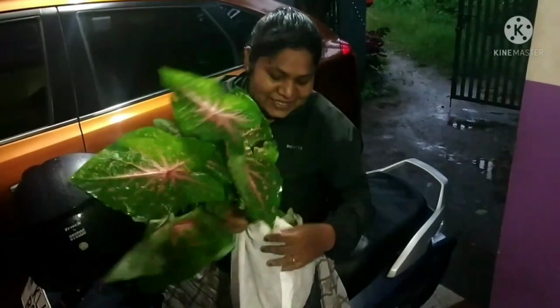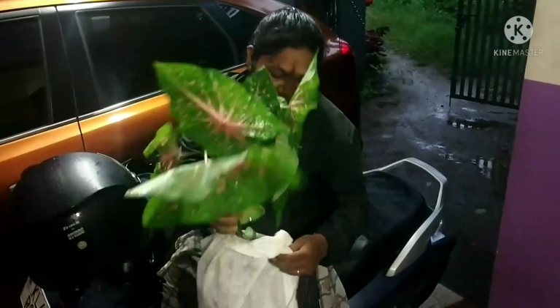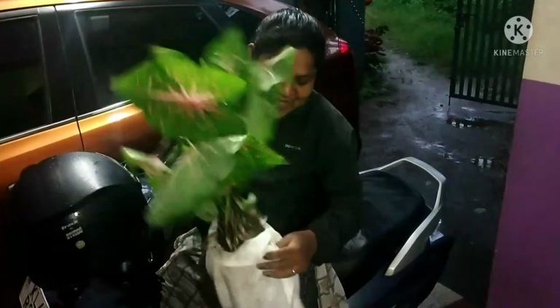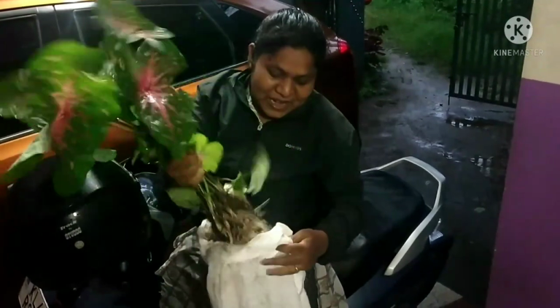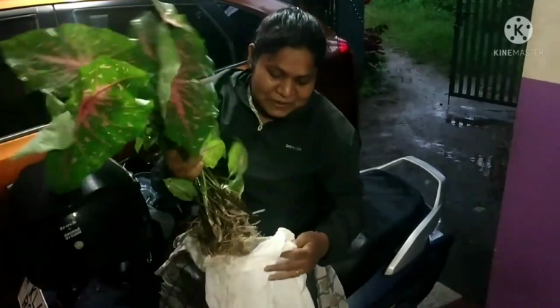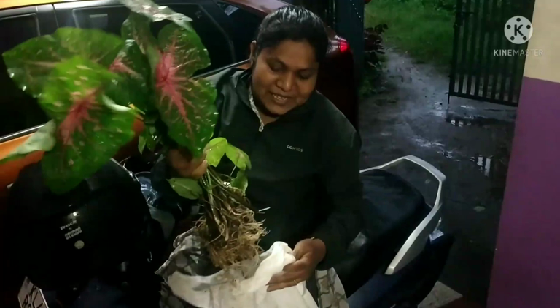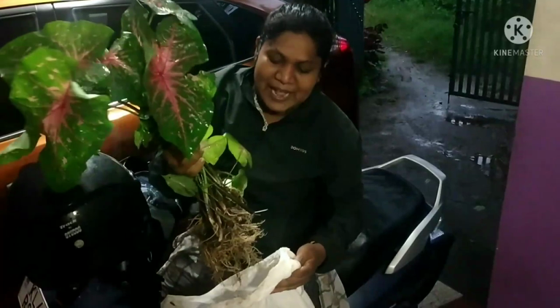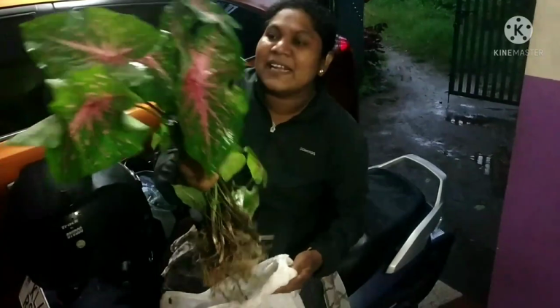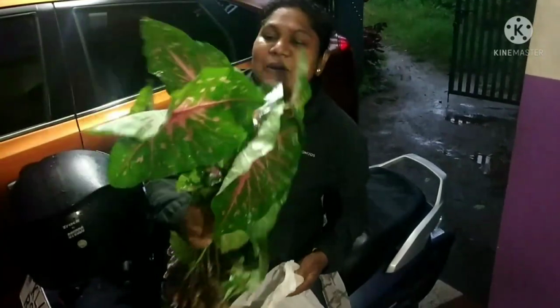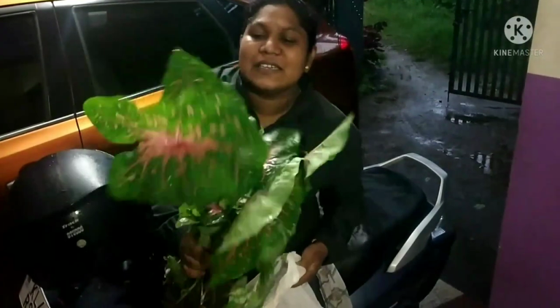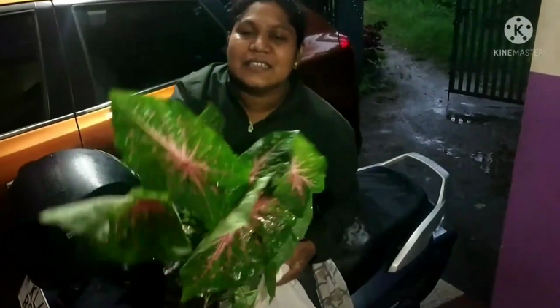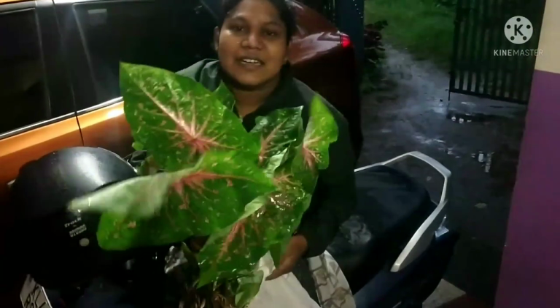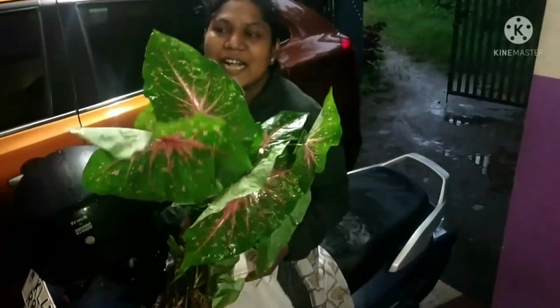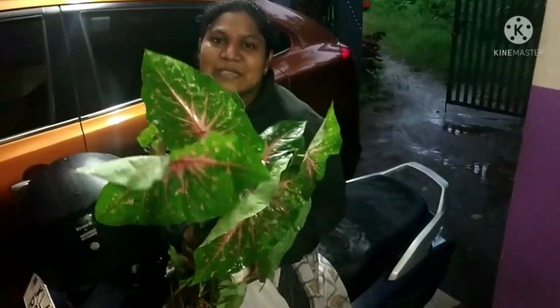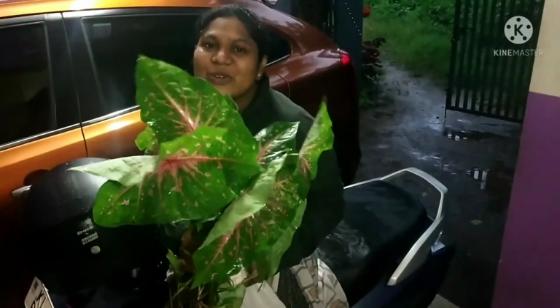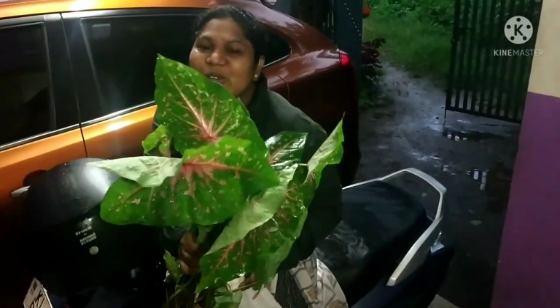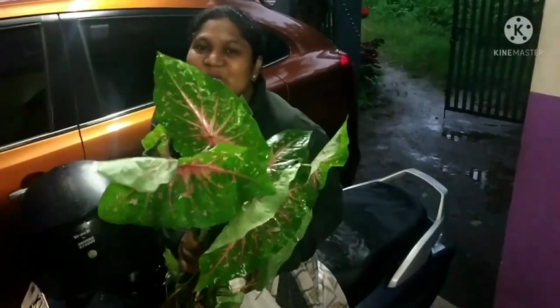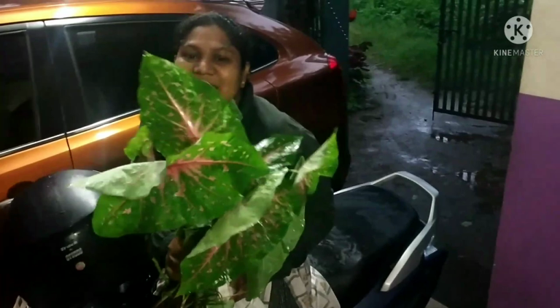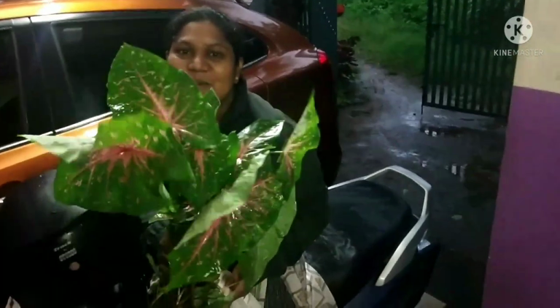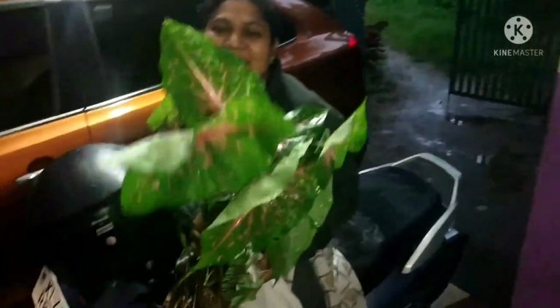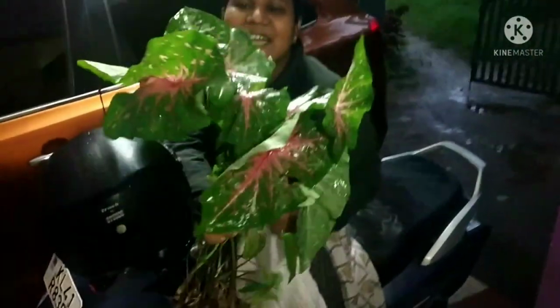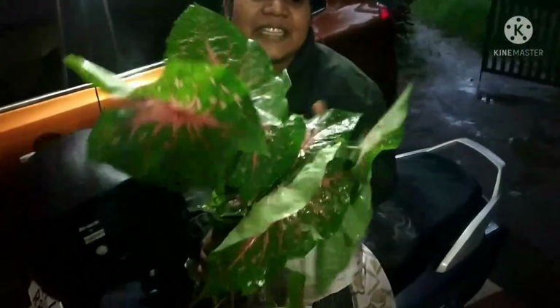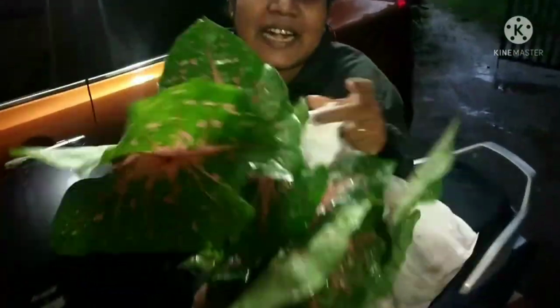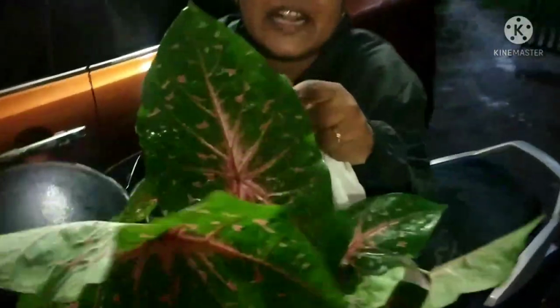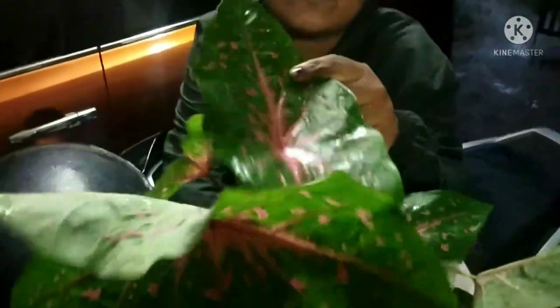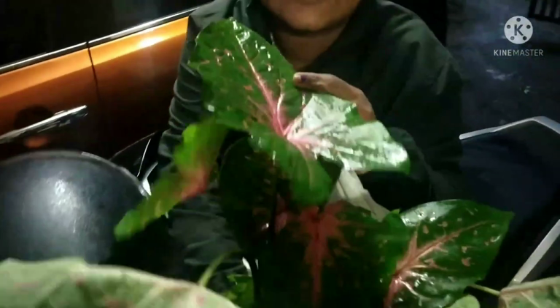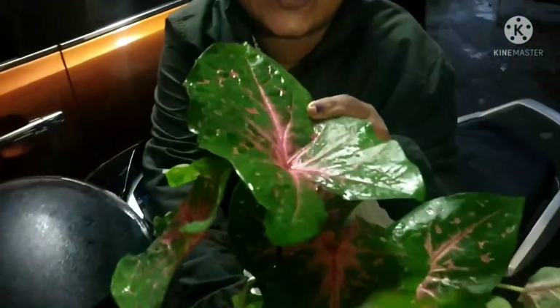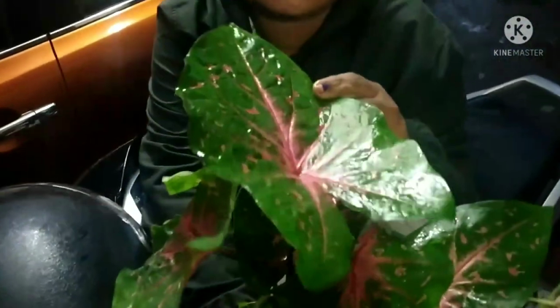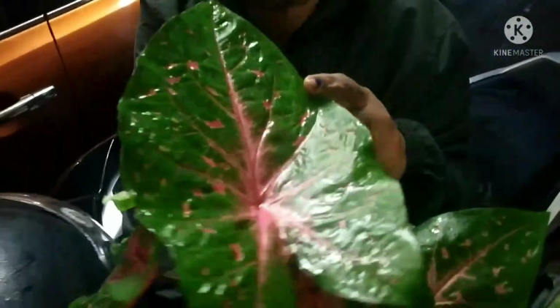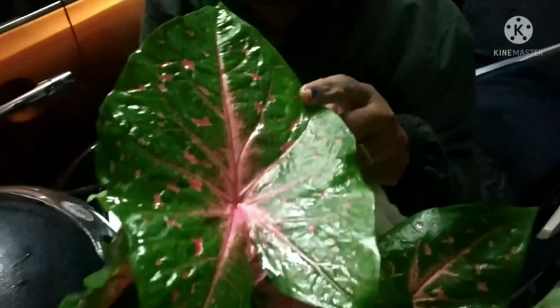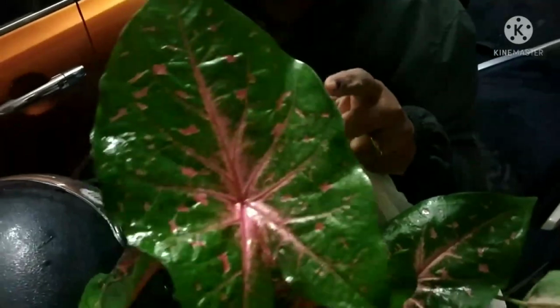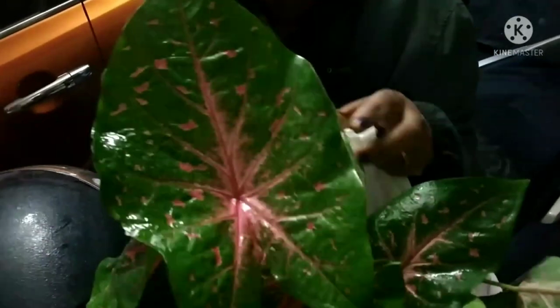Because I want to start making this kind of plant. This is the plant. I have two combinations. It is also a pink color.